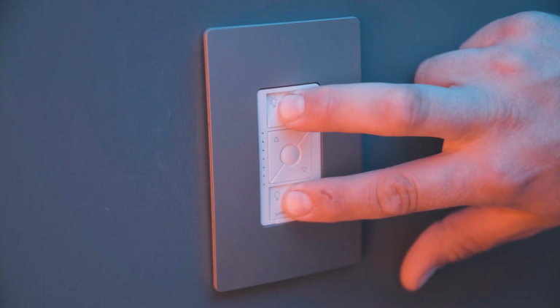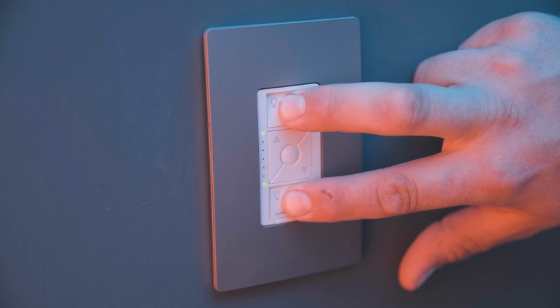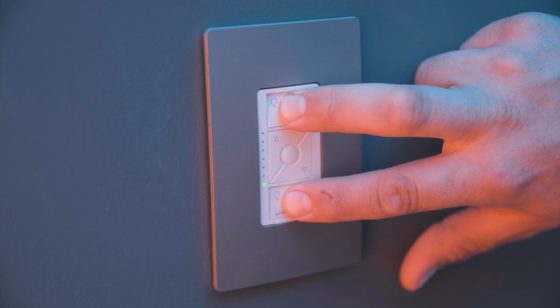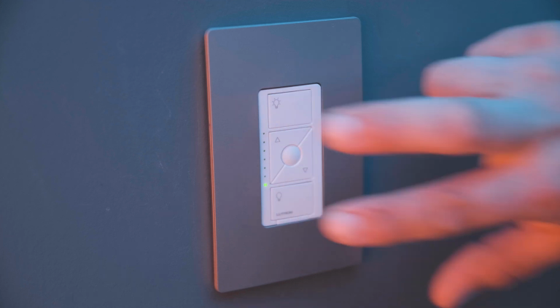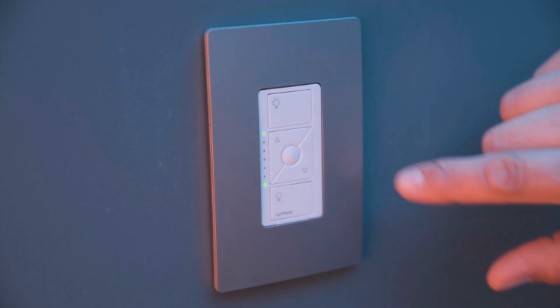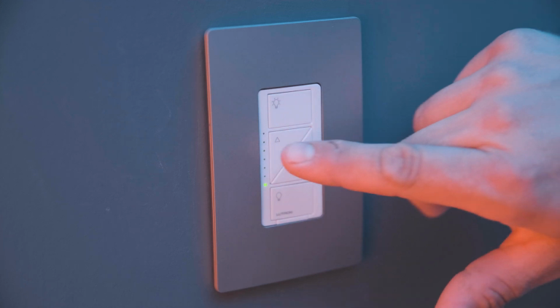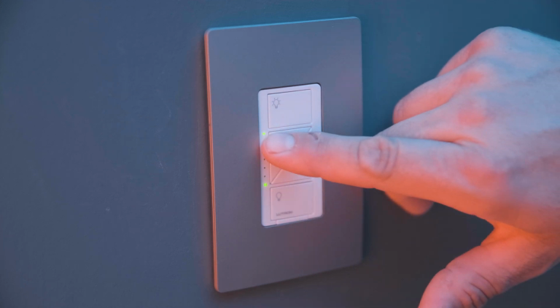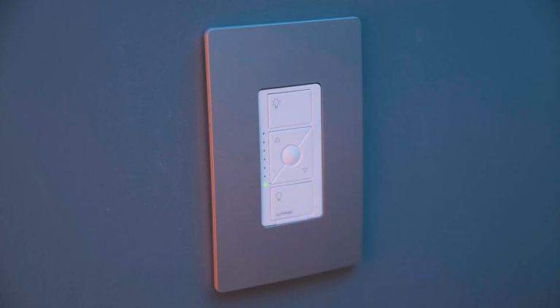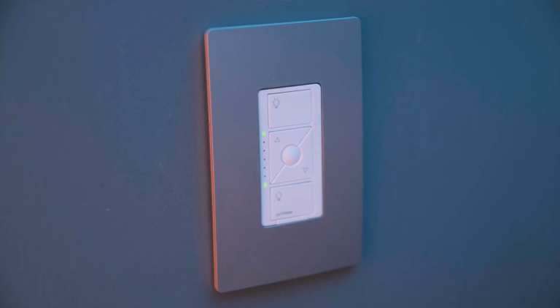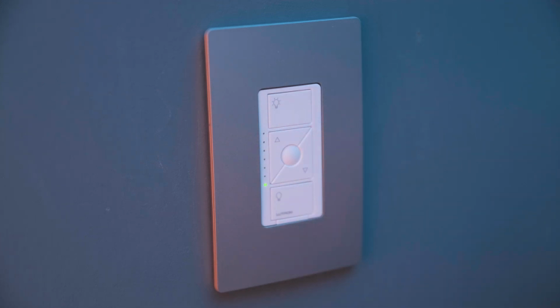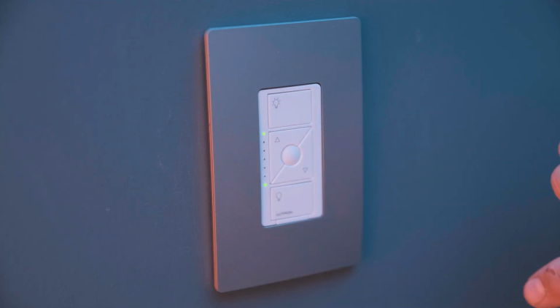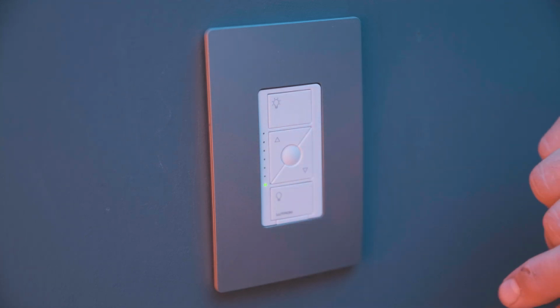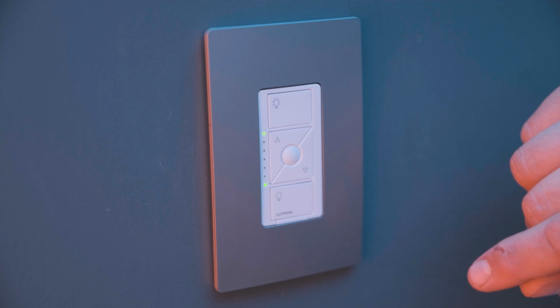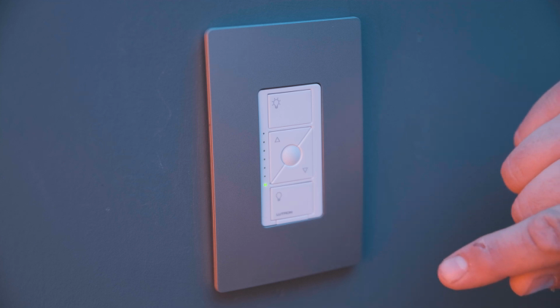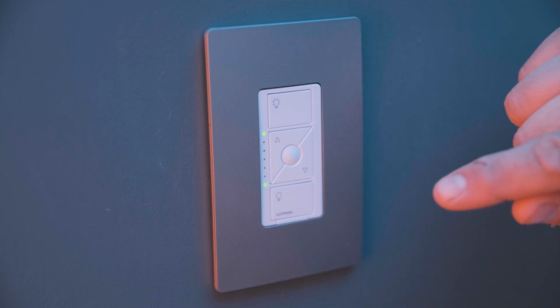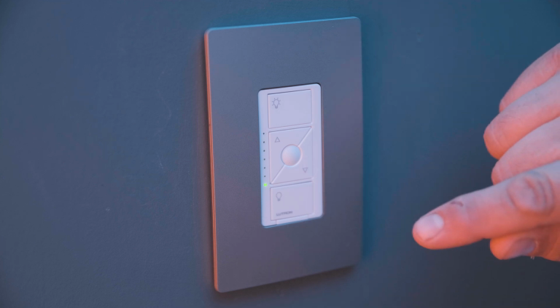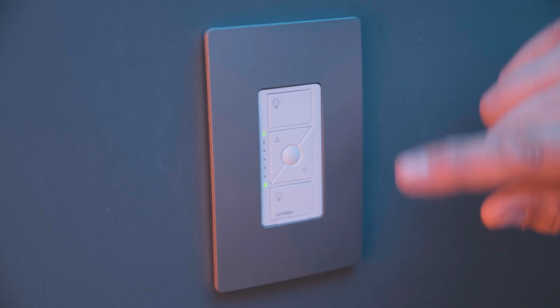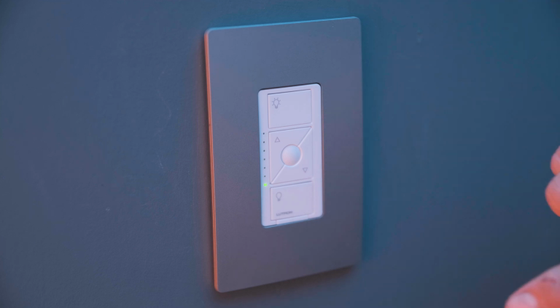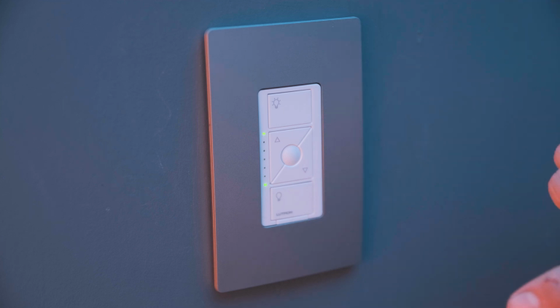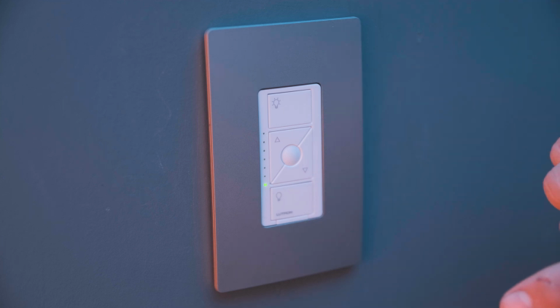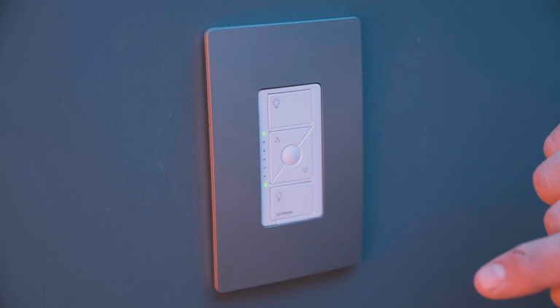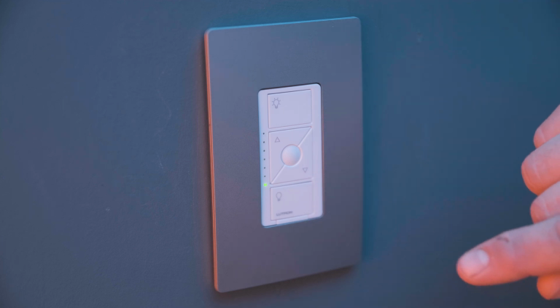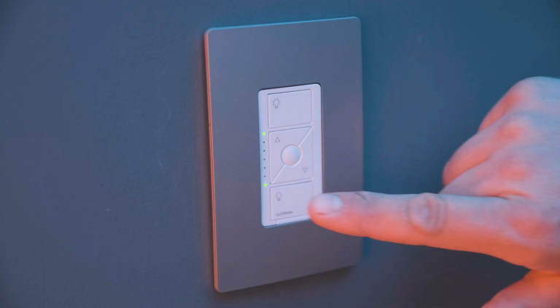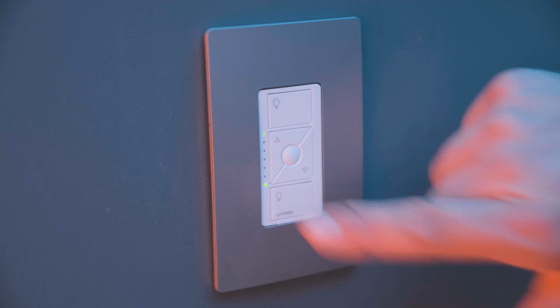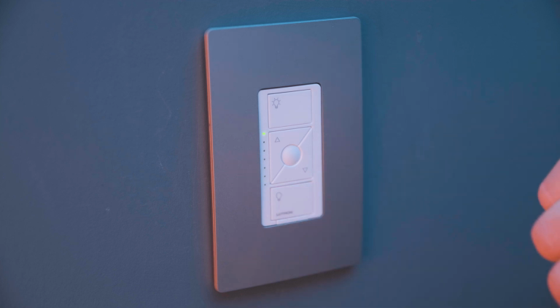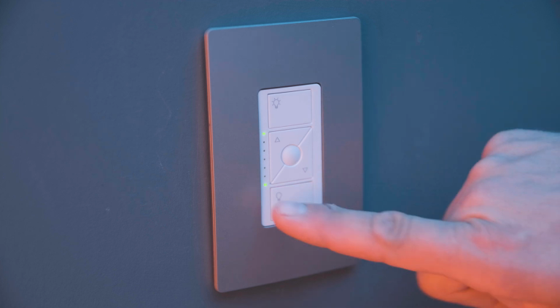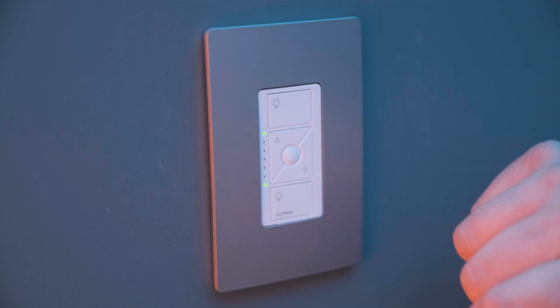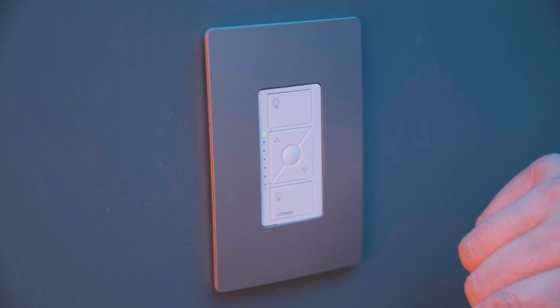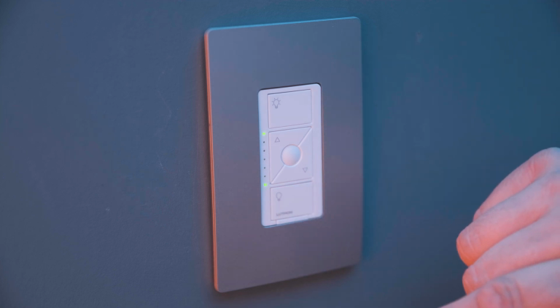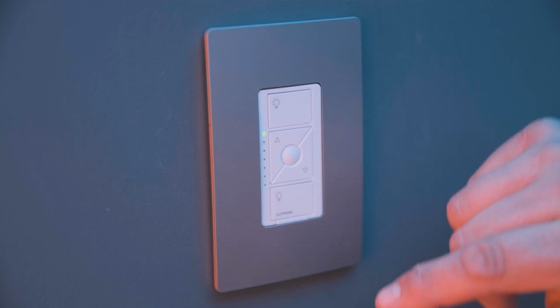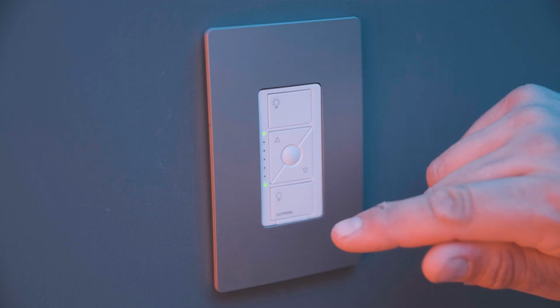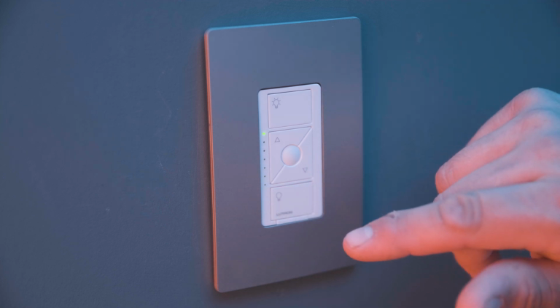When they do, it'll tell you which mode it's in. See how the top light is blinking? That indicates that it's in forward phase or MLV mode. We want to change this to ELV mode. To do that, you simply press this button. Now the bottom light is blinking — now it's in reverse phase.